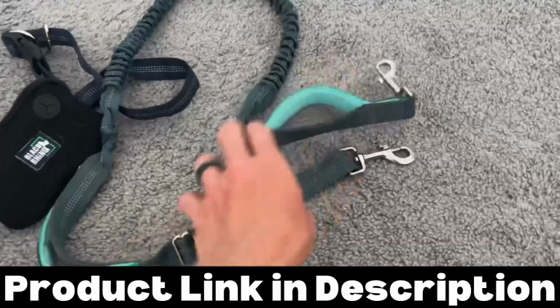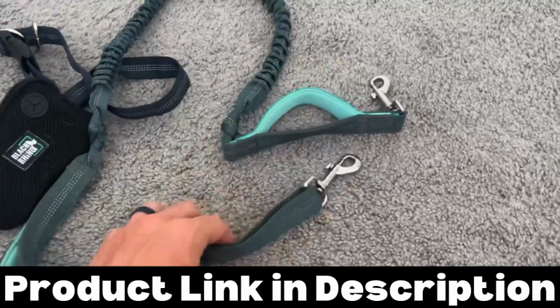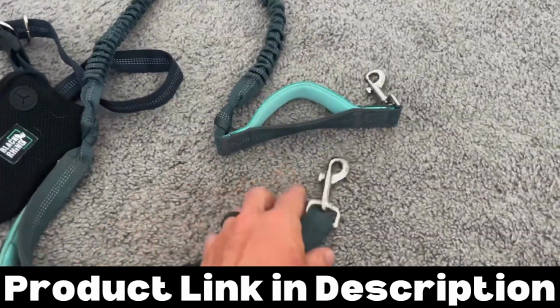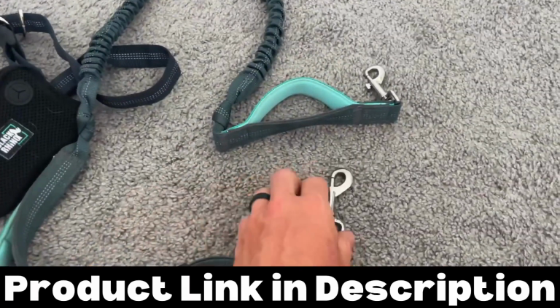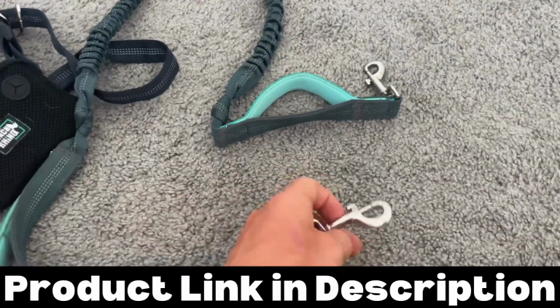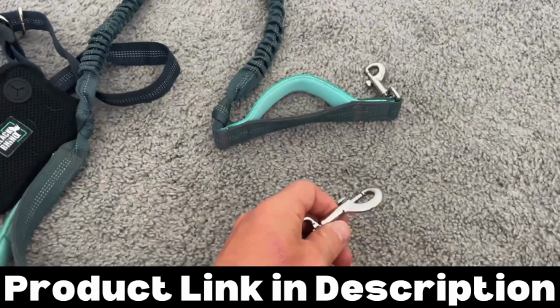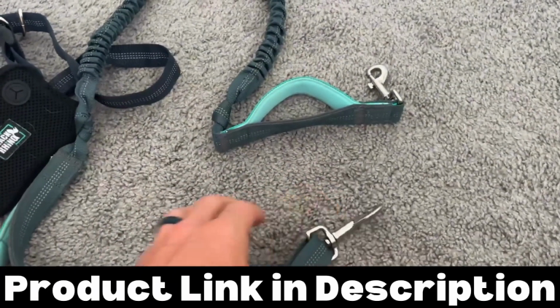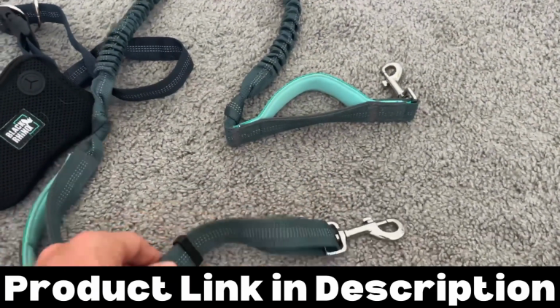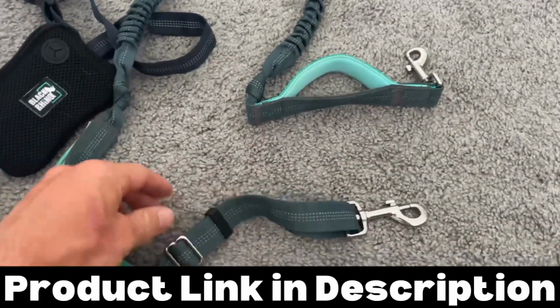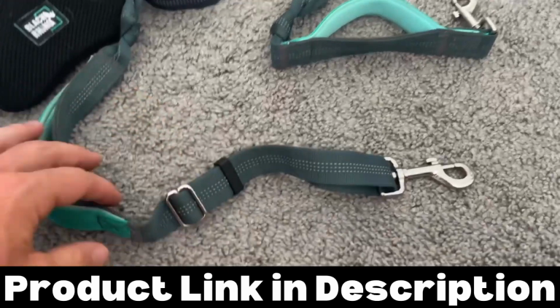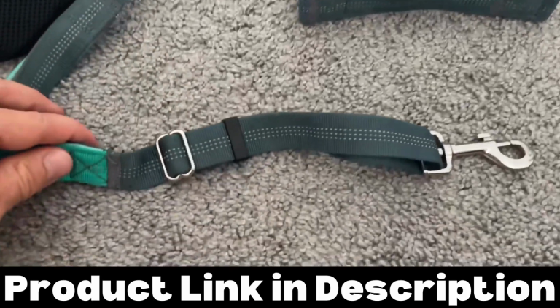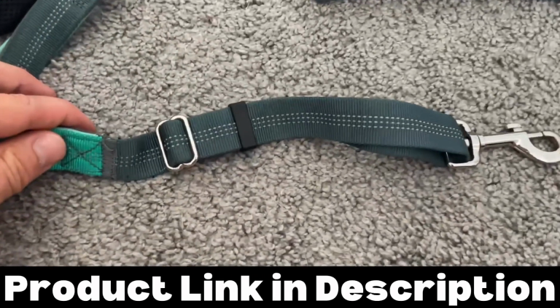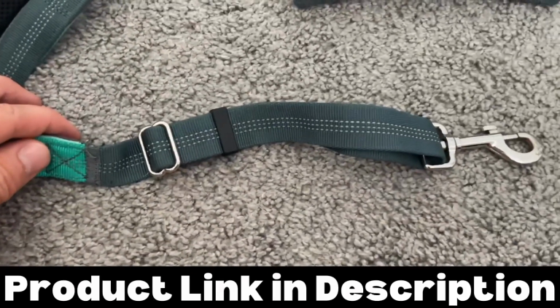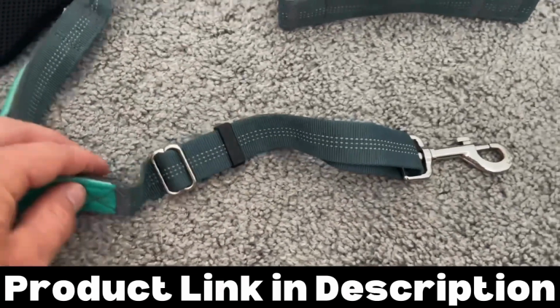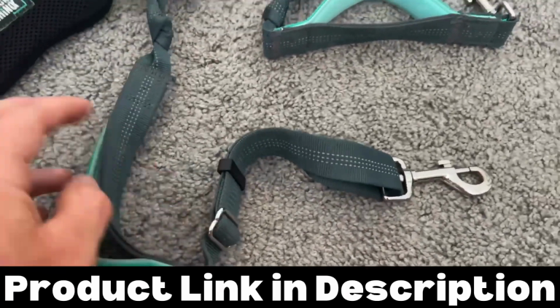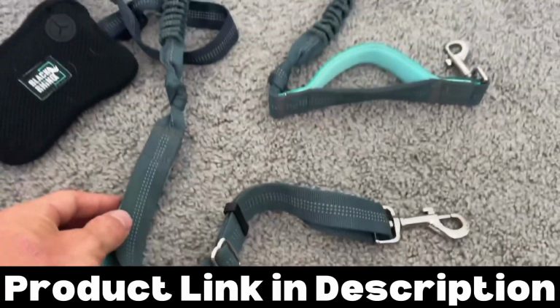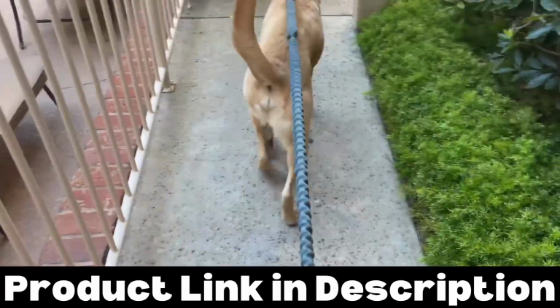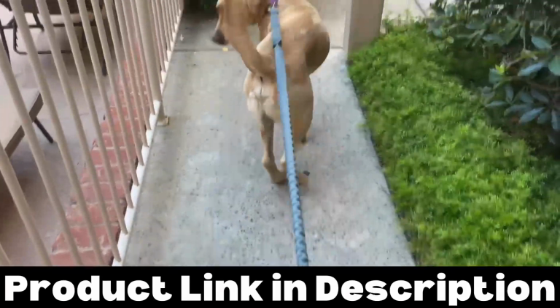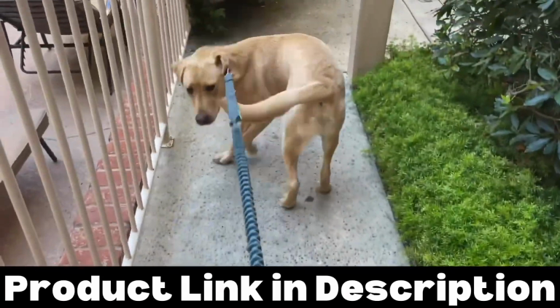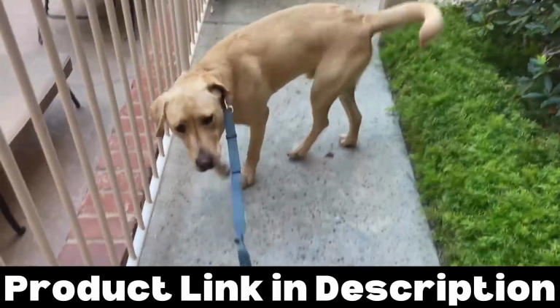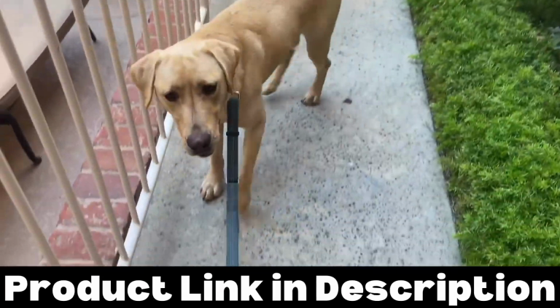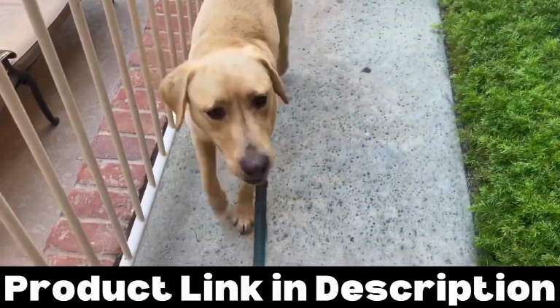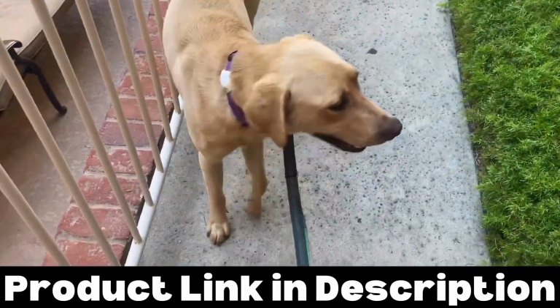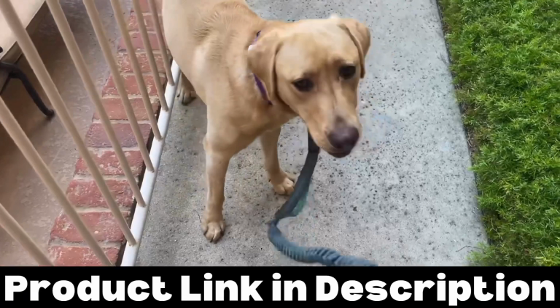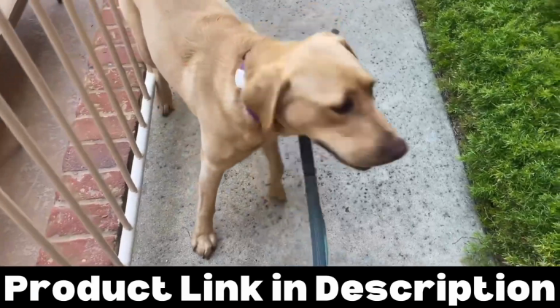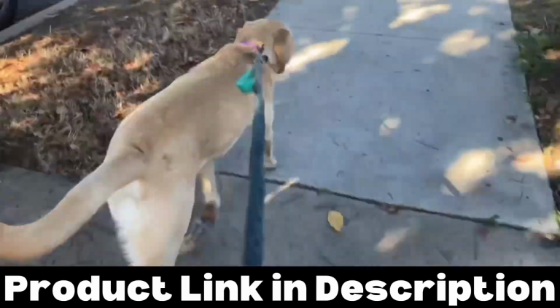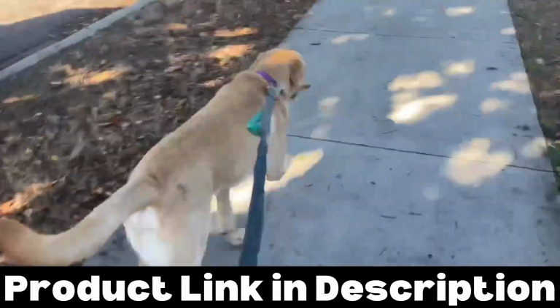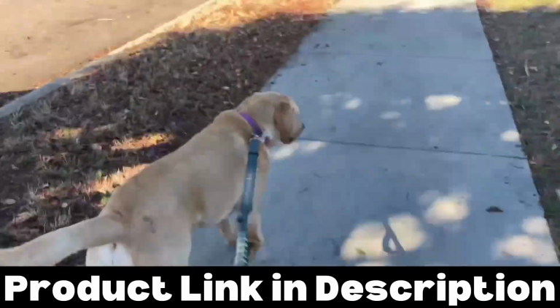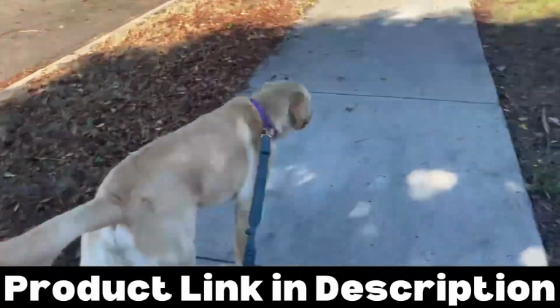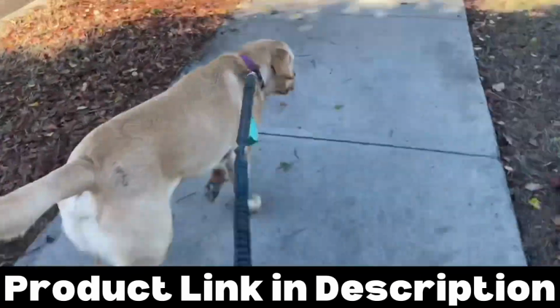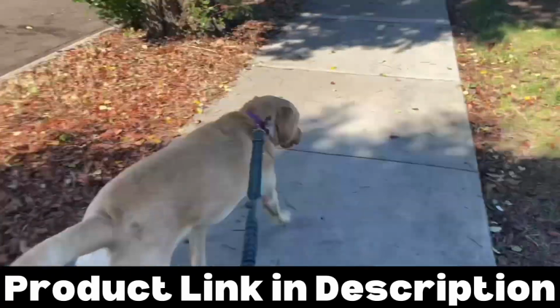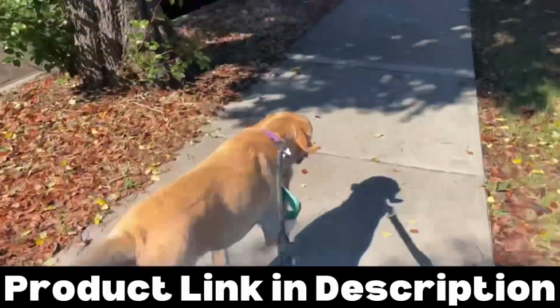This other line connects to the human waist belt and then to the dog's collar. It adjusts as well, but overall I find it to be a little bit too long — my dog gets a little farther away than I want him to be.